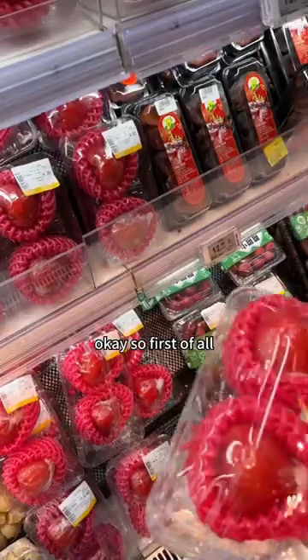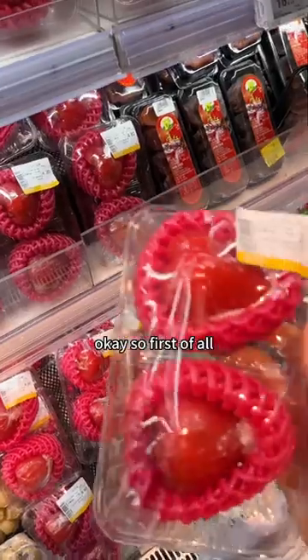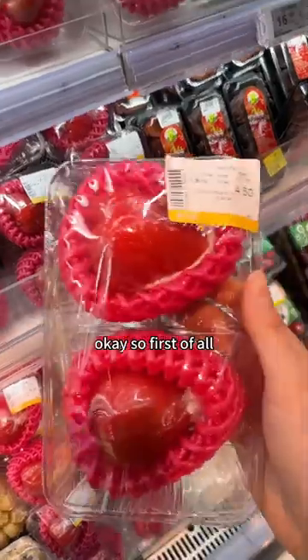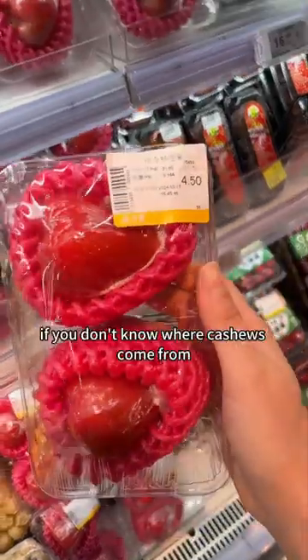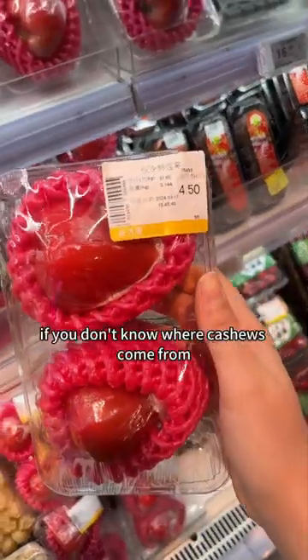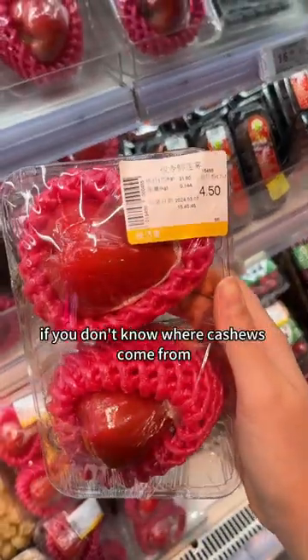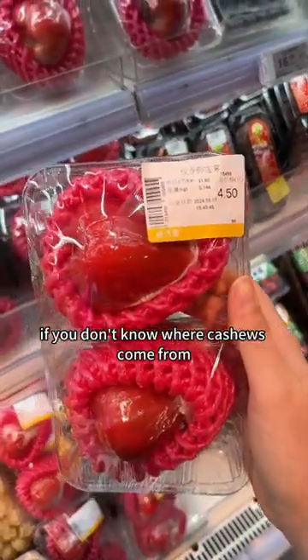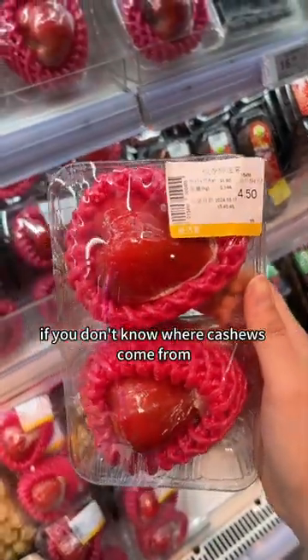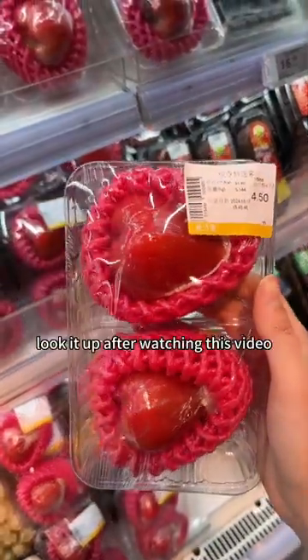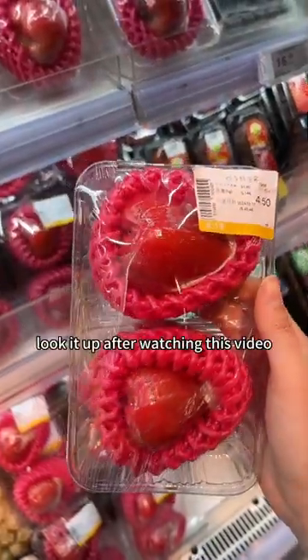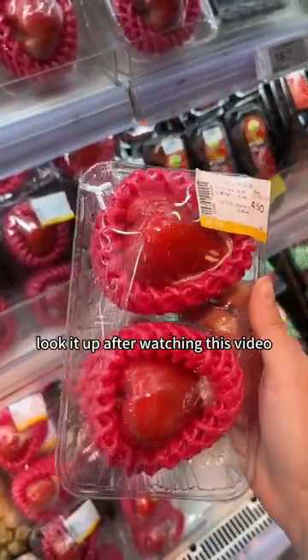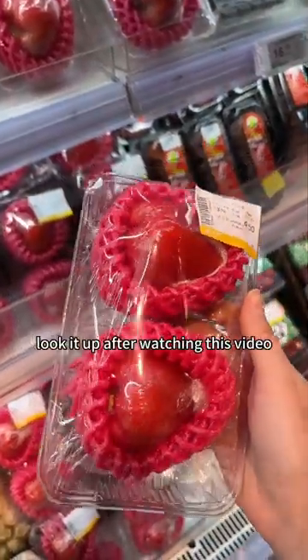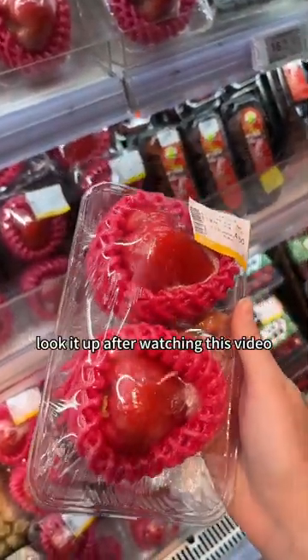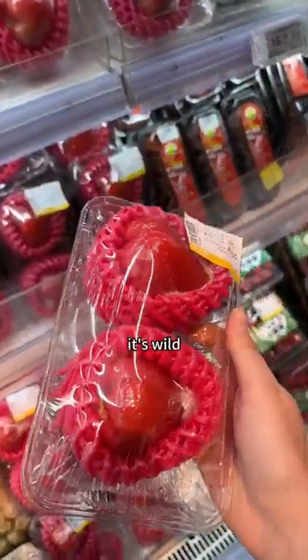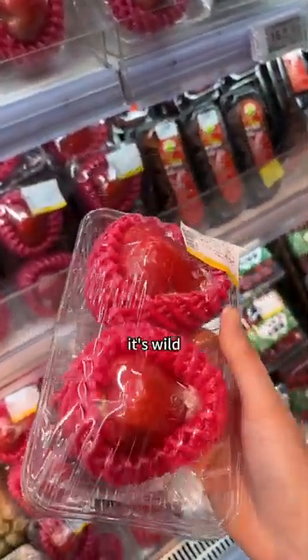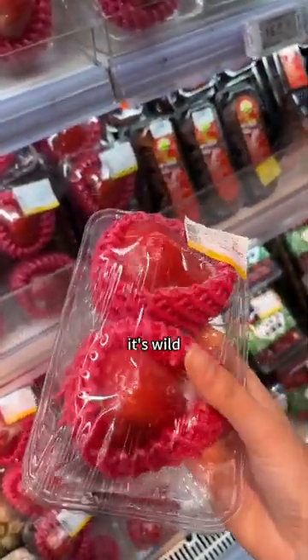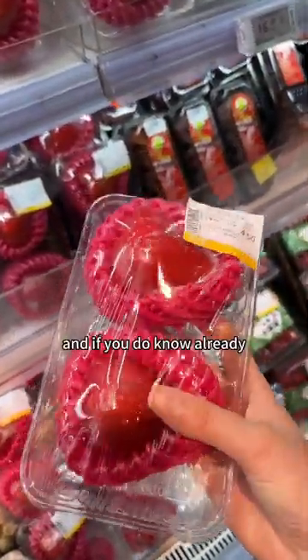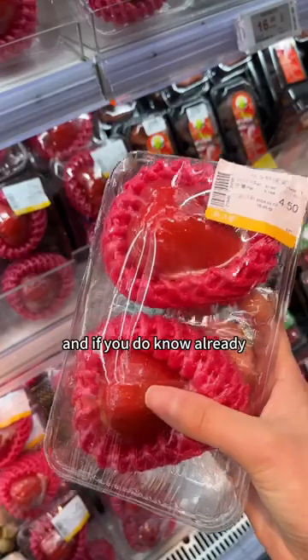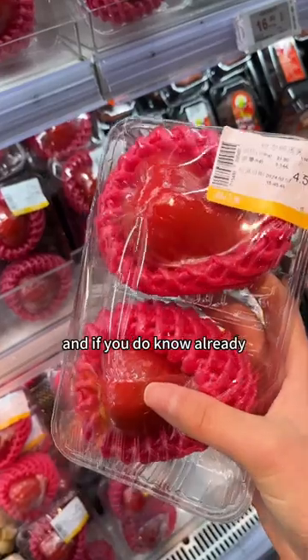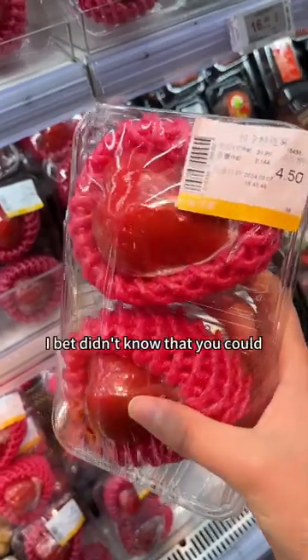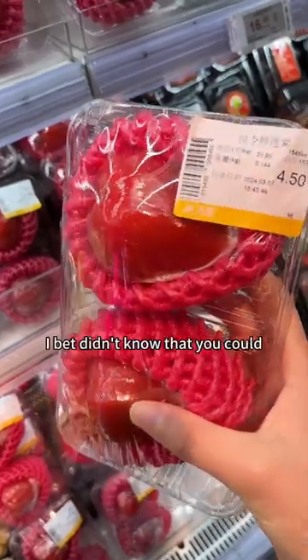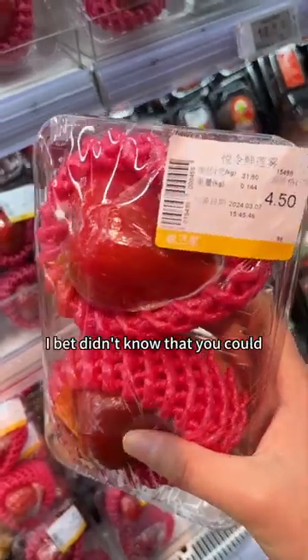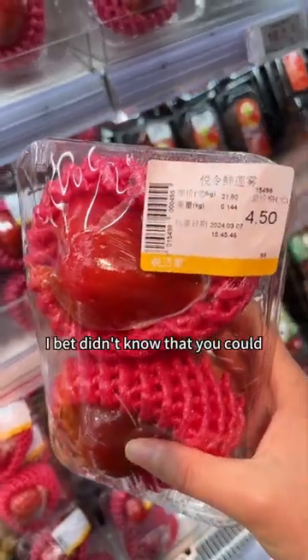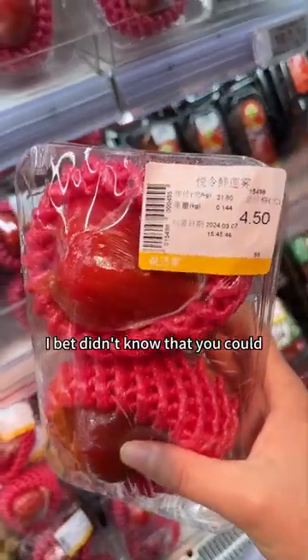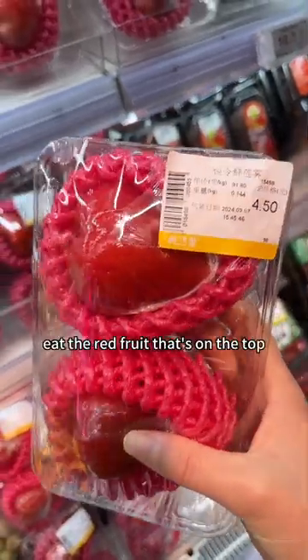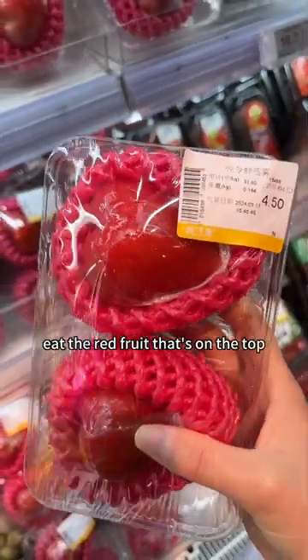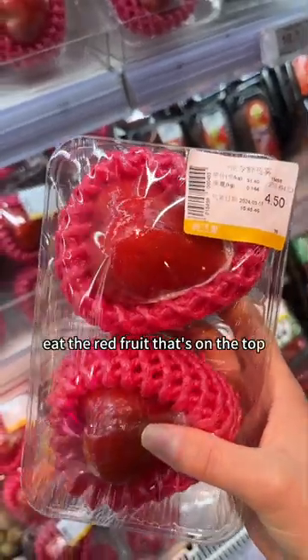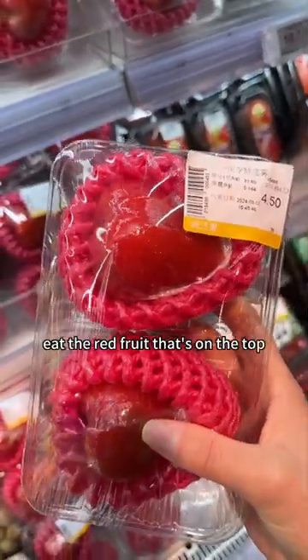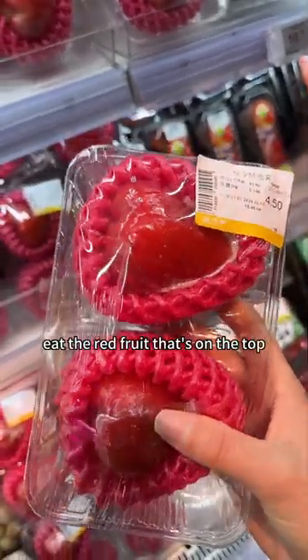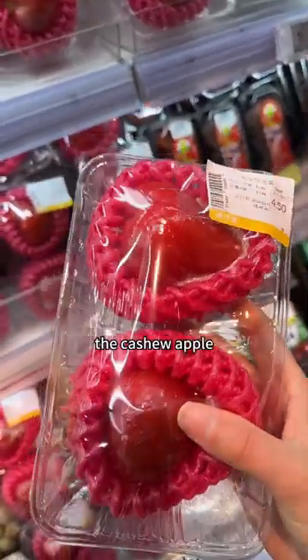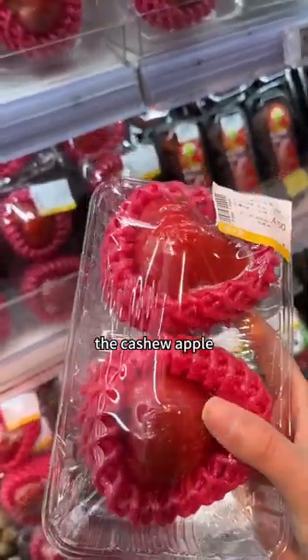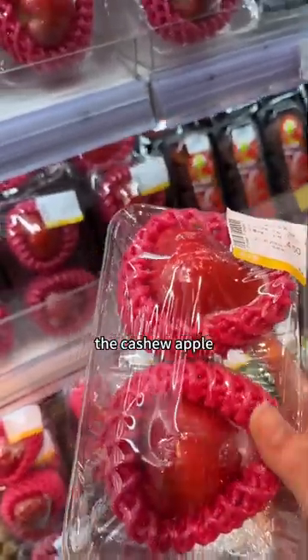Okay, so first of all, if you don't know where cashews come from, look it up after watching this video. It's wild. And if you do know already, I bet you didn't know that you could eat the red fruit that's on the top — the cashew apple.